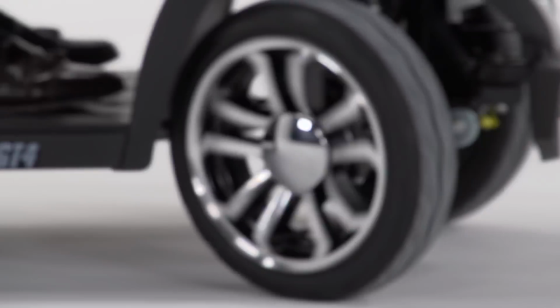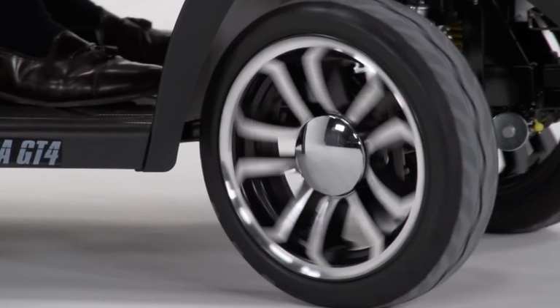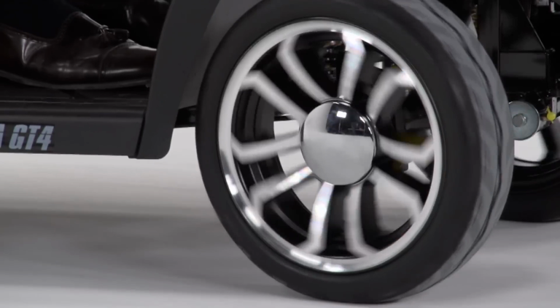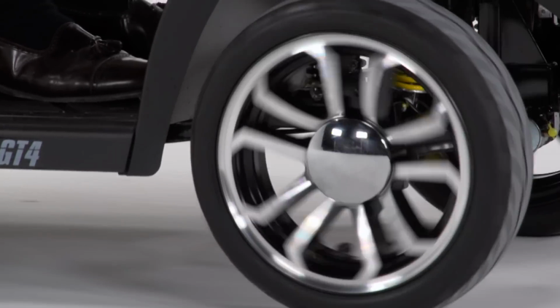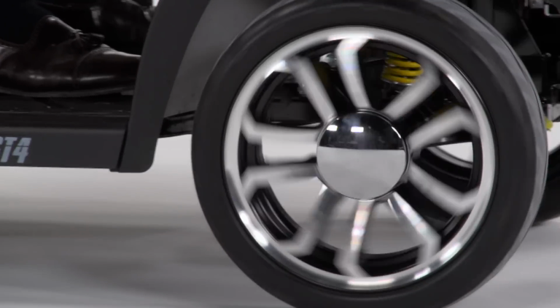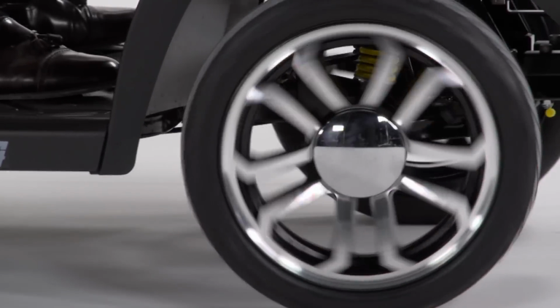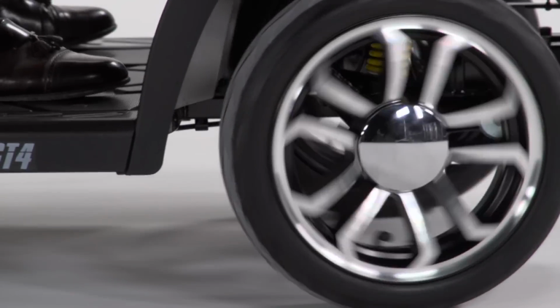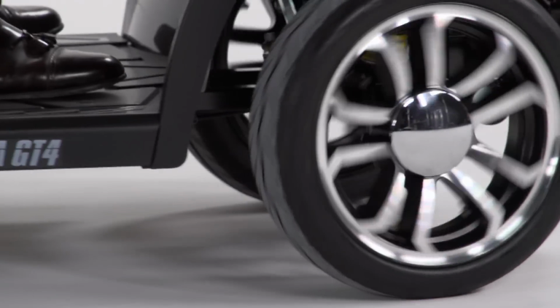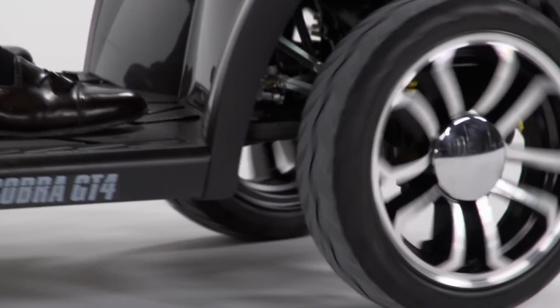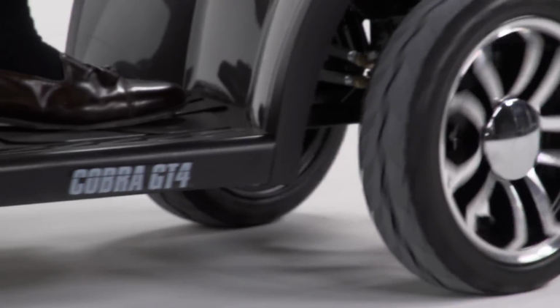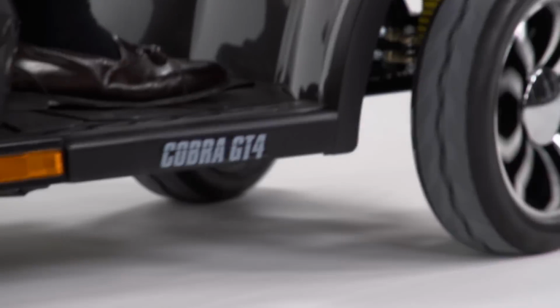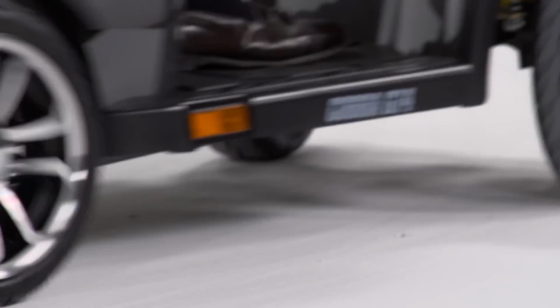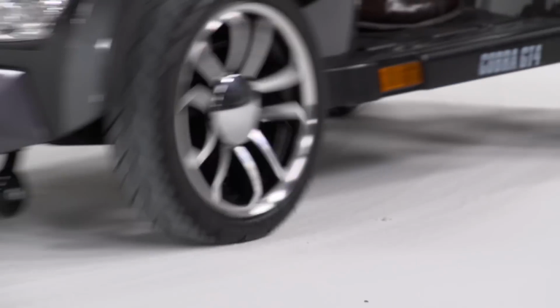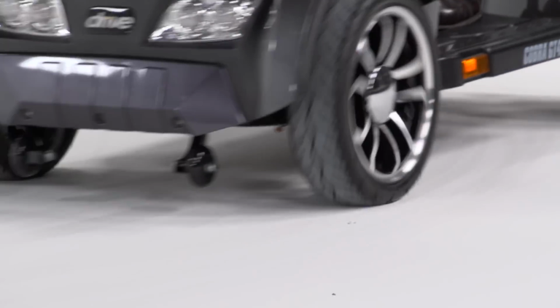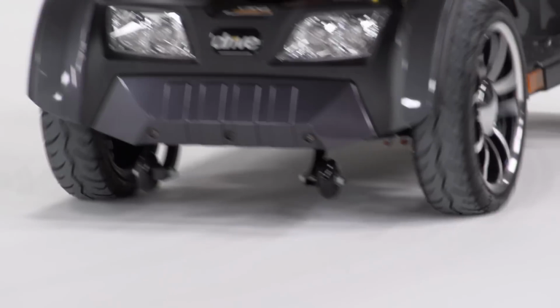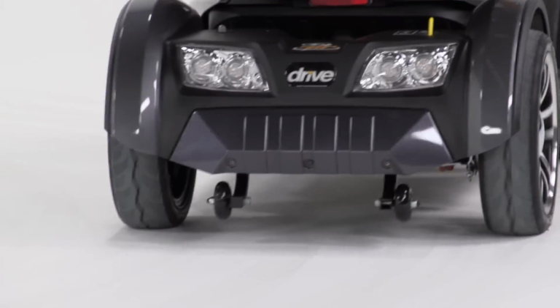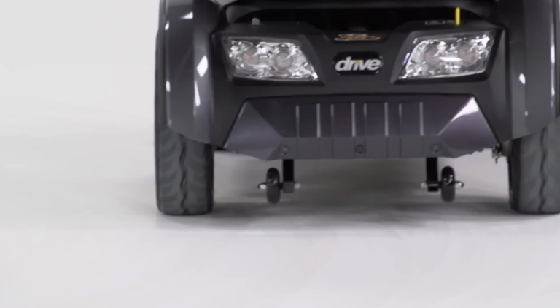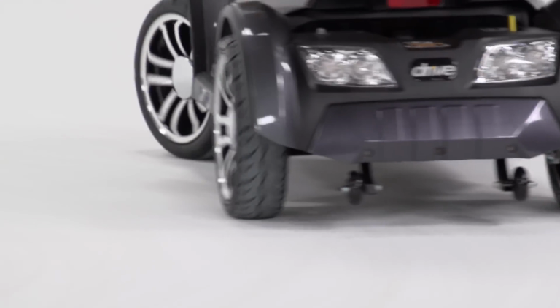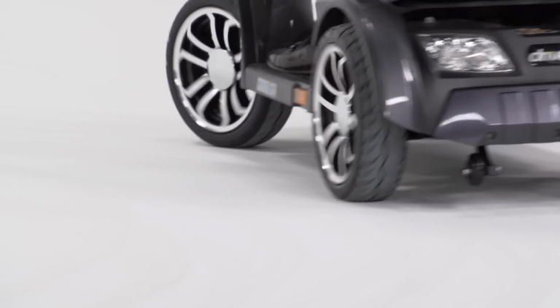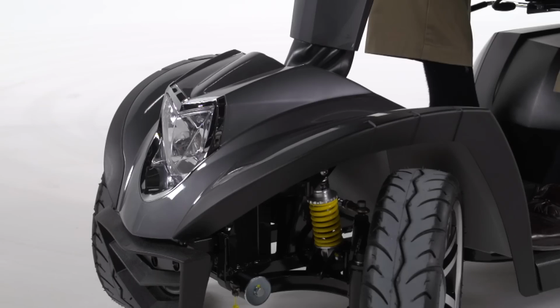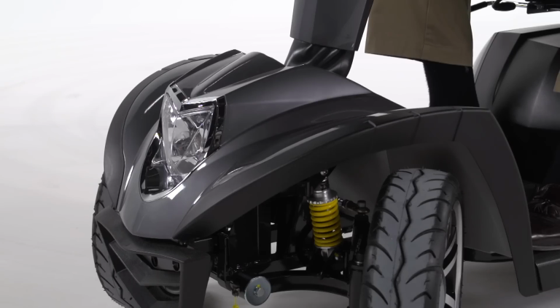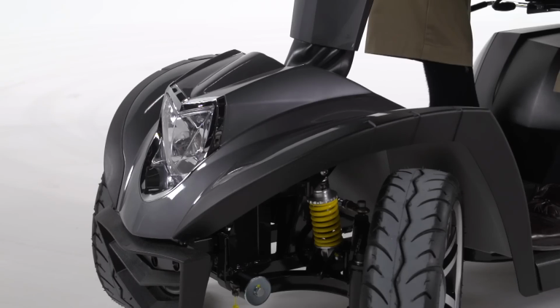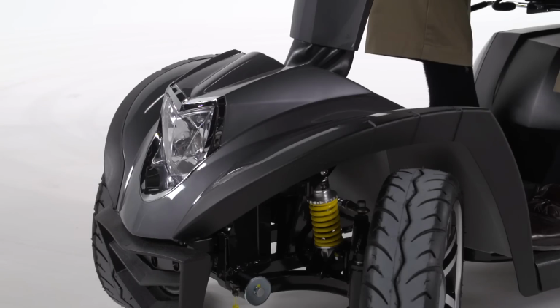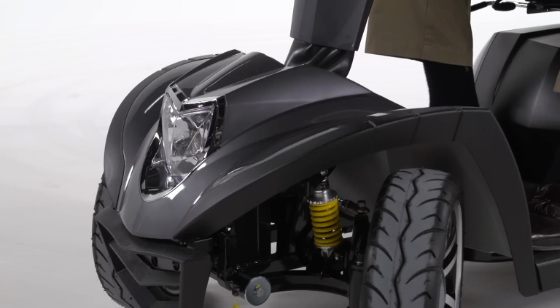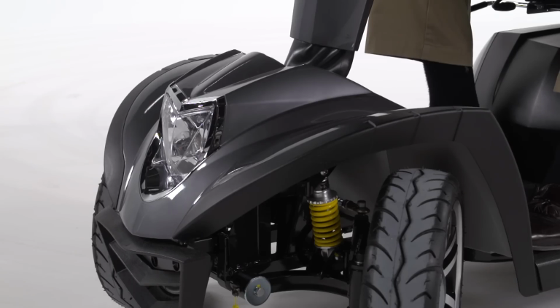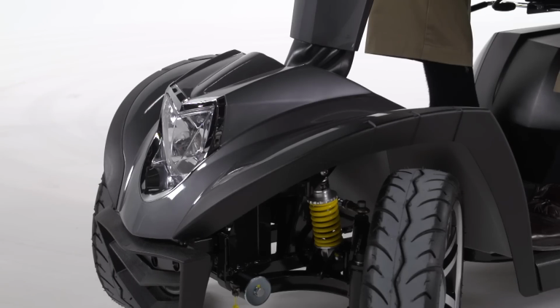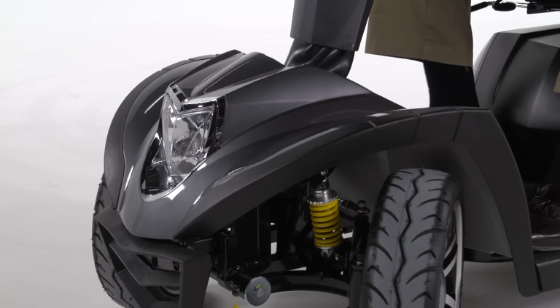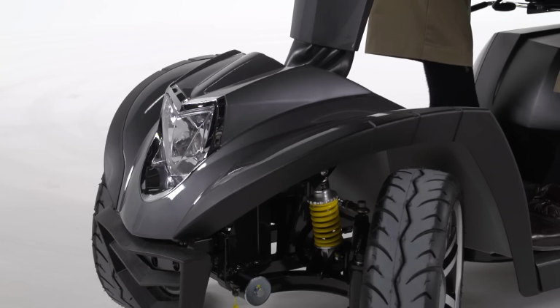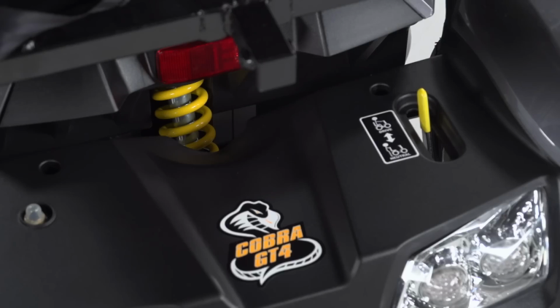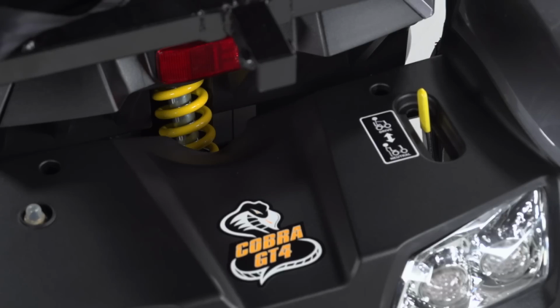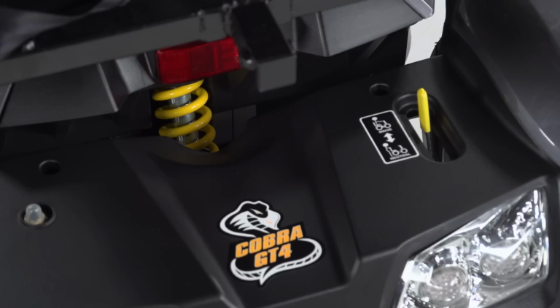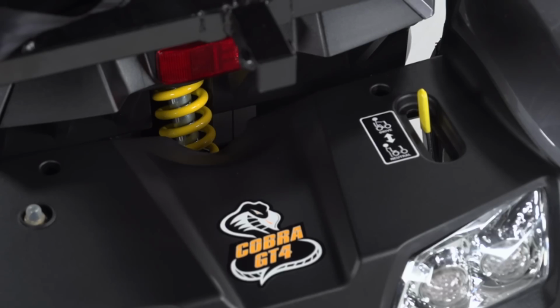Low-profile air-filled tires ensure a smoother ride over outdoor surfaces, and ride comfort is further enhanced with full front and rear suspension.